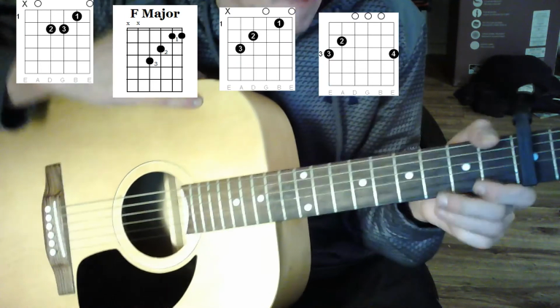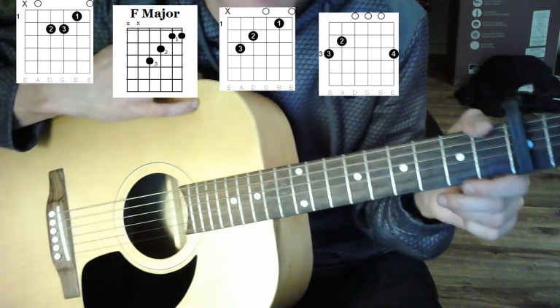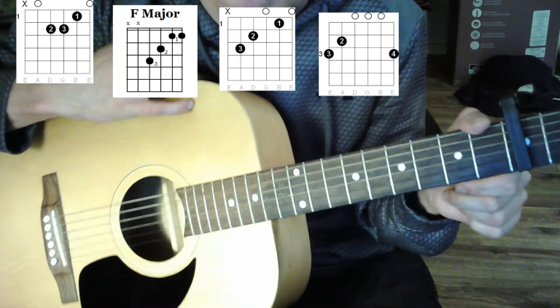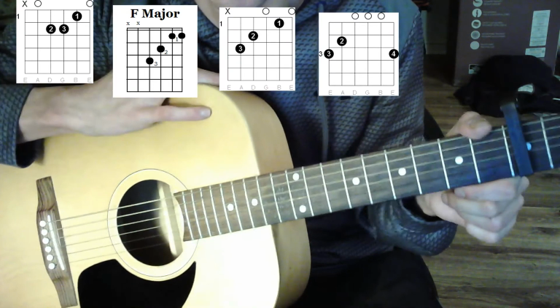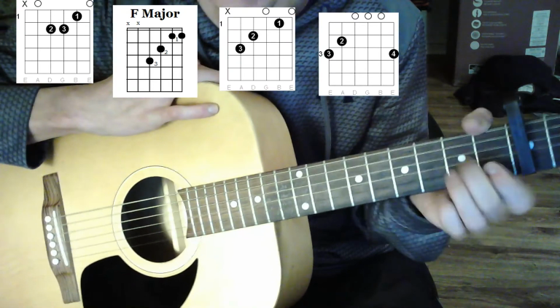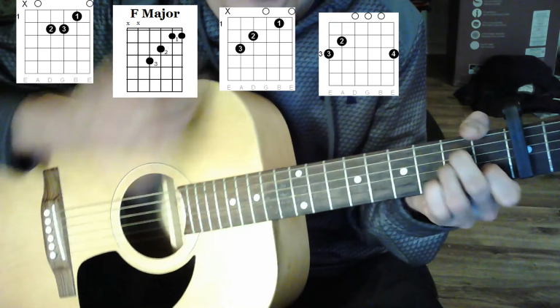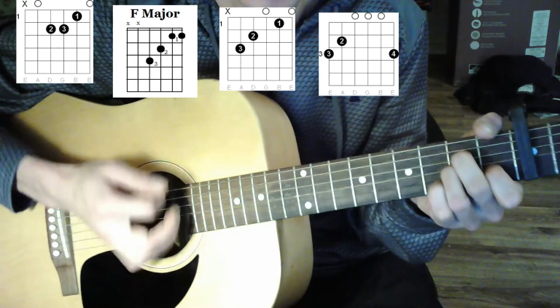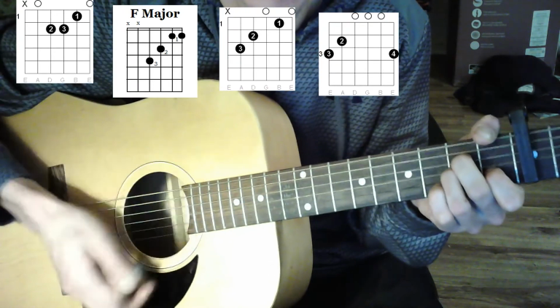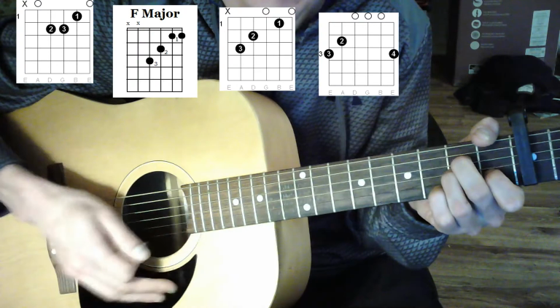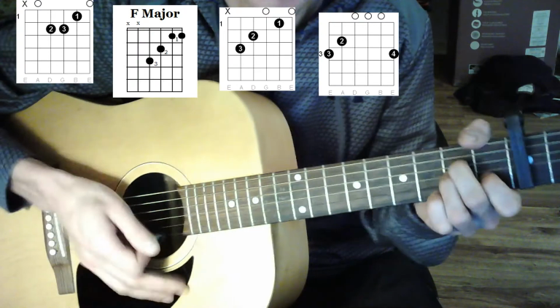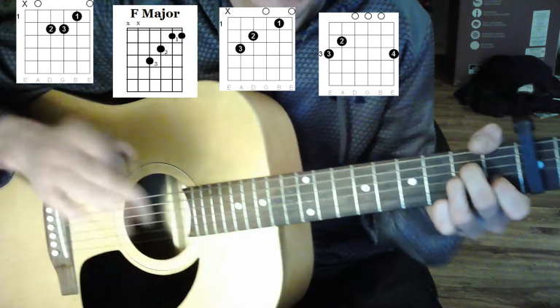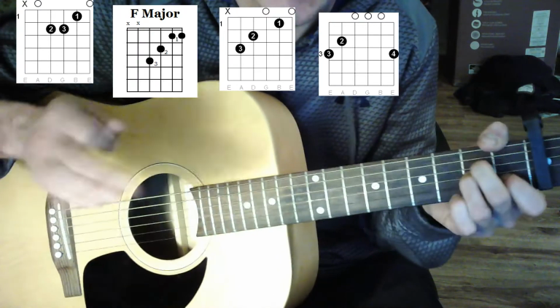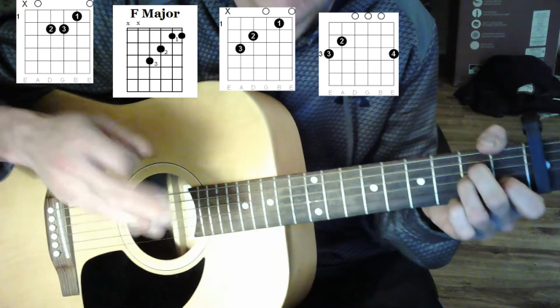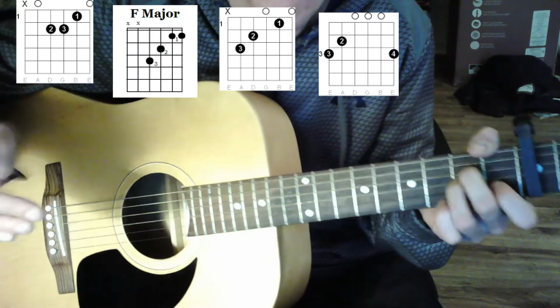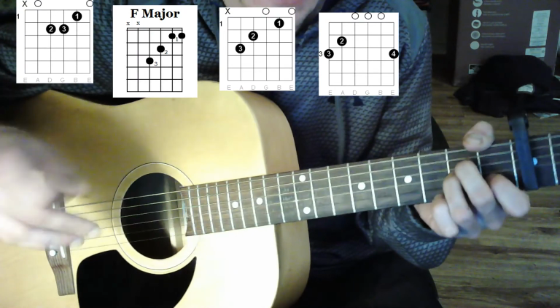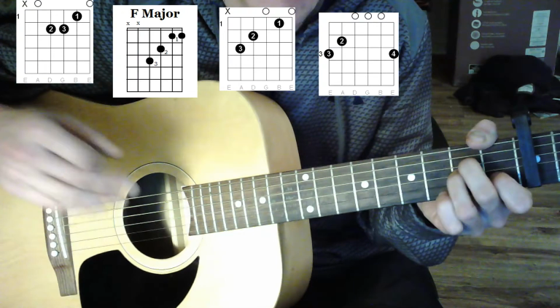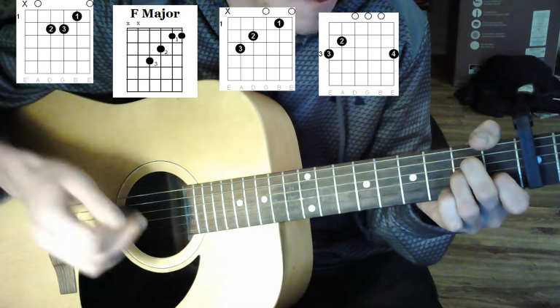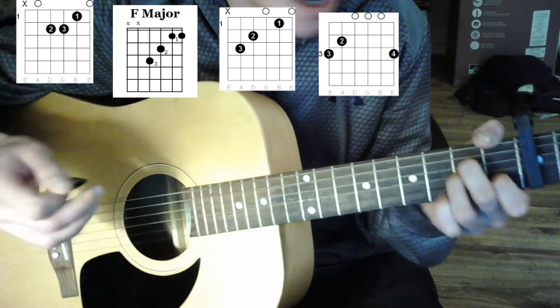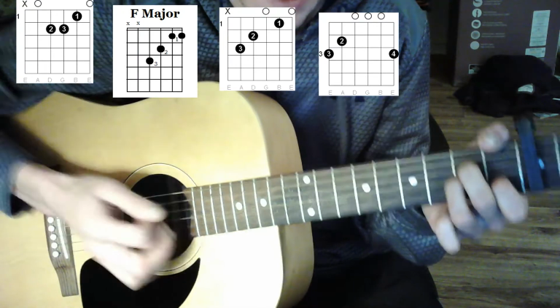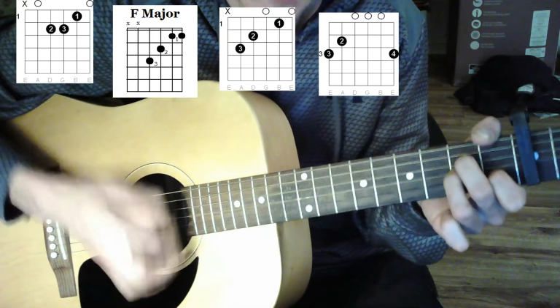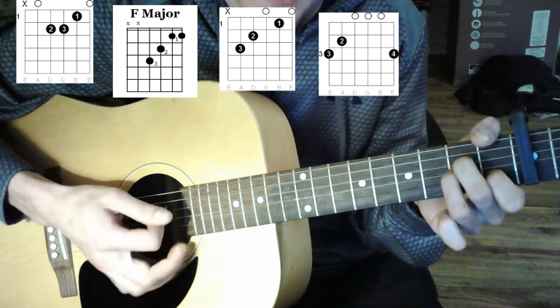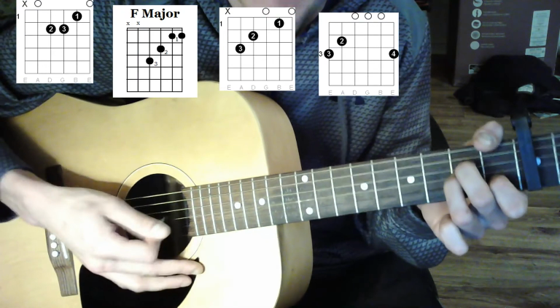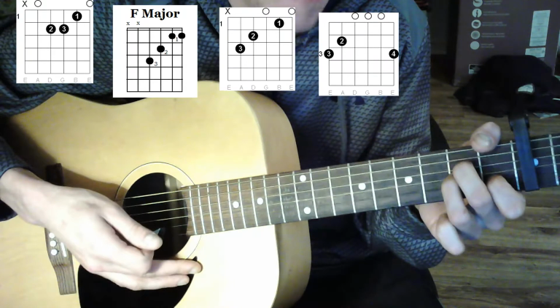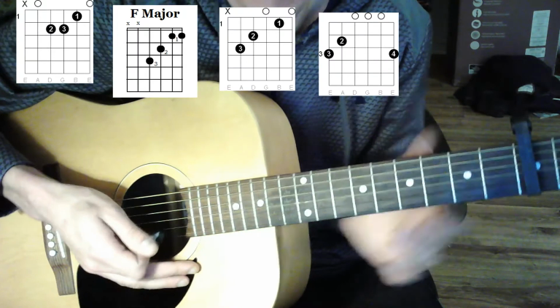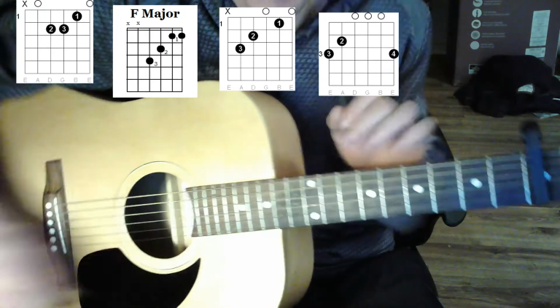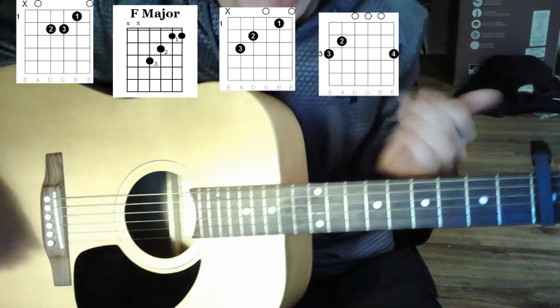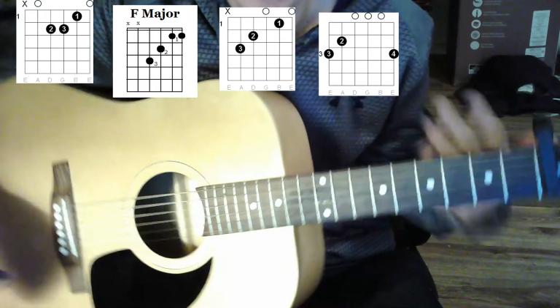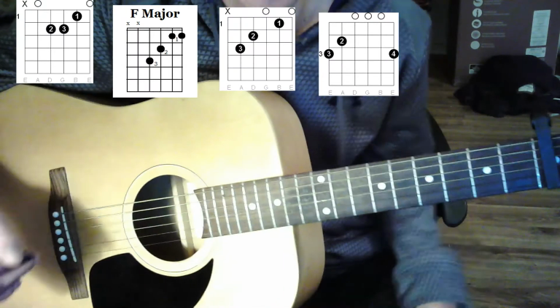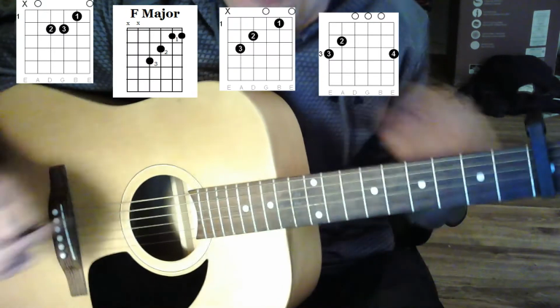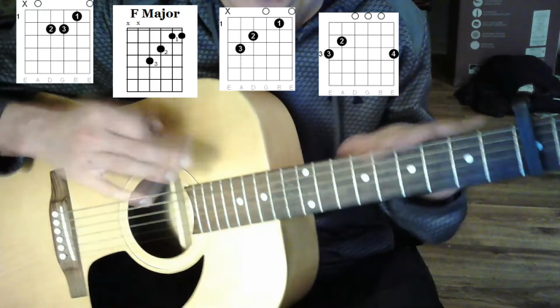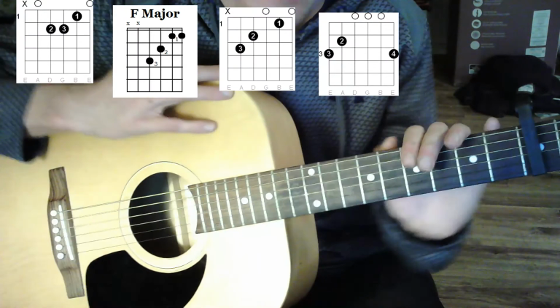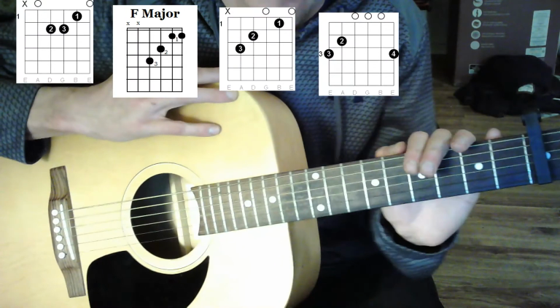From the verse to the chorus, you're going to want to change your strumming pattern, but try to keep it consistent across all the verses. Keep whatever speed you're going at the same for all the choruses, but switch it up between sections. Remember, you're using the exact same chords throughout.